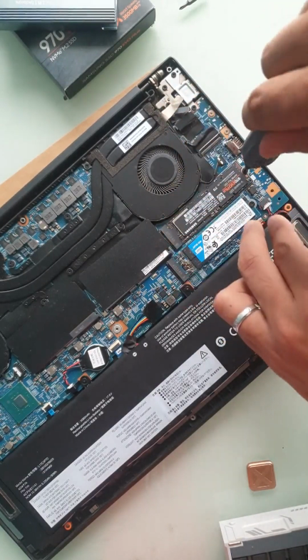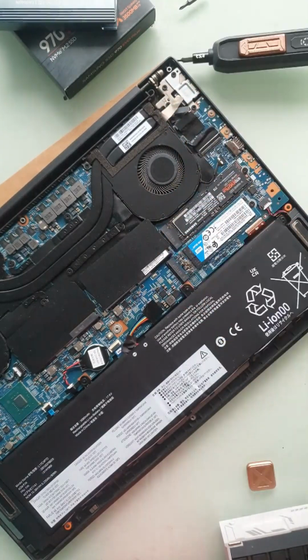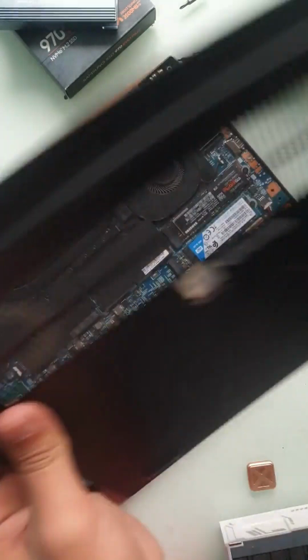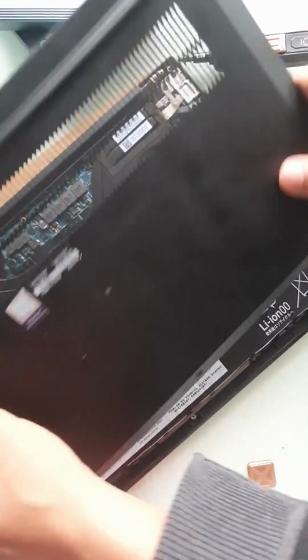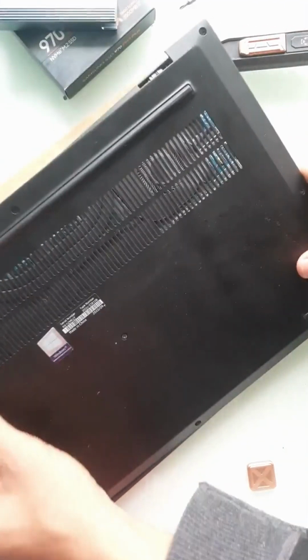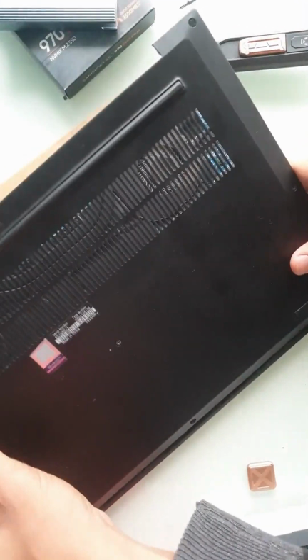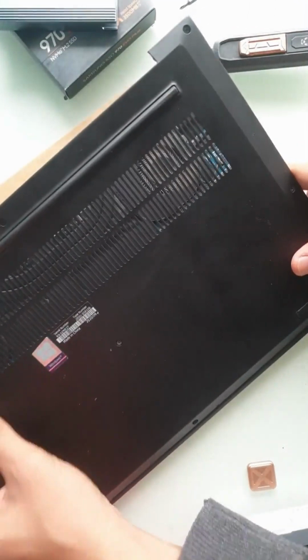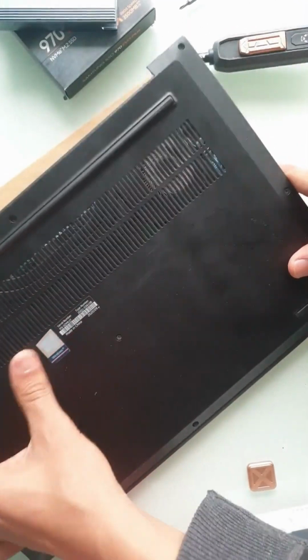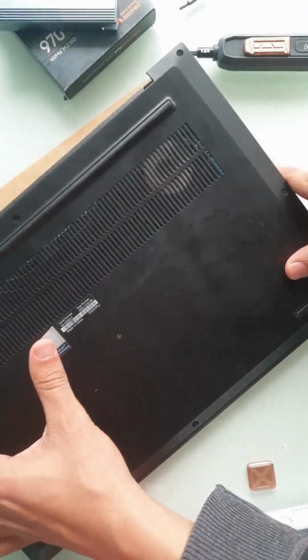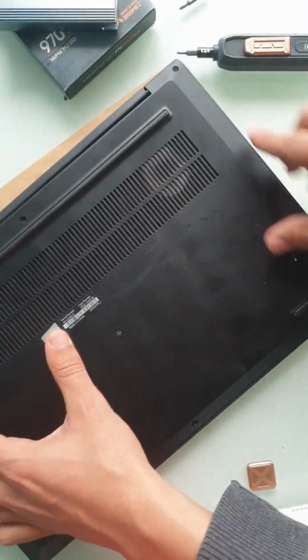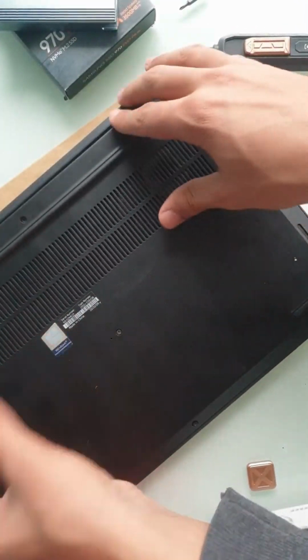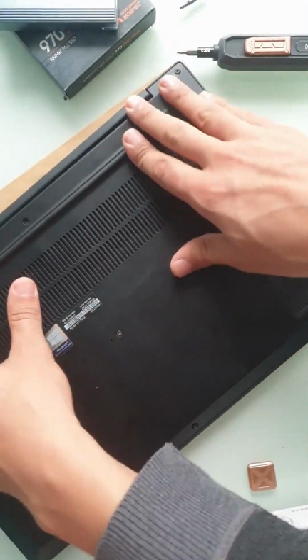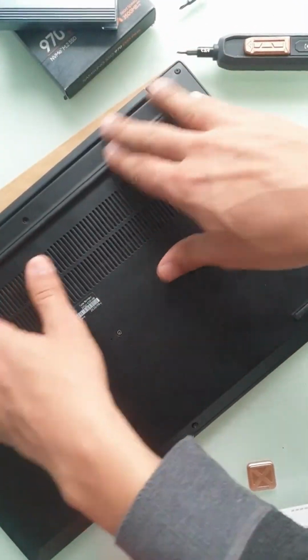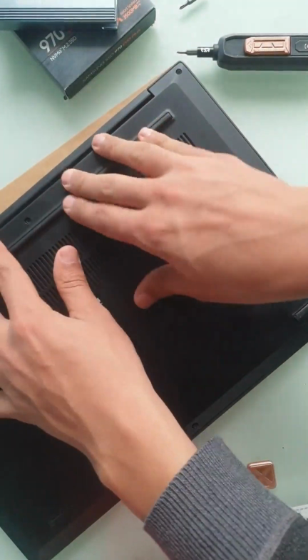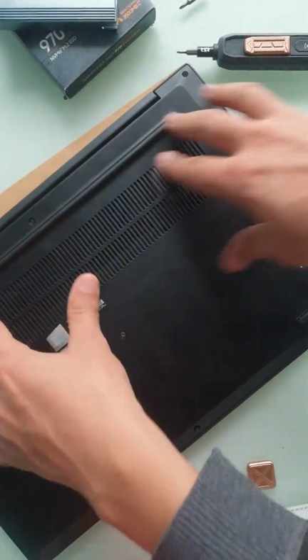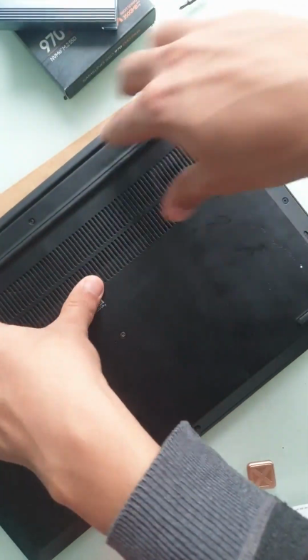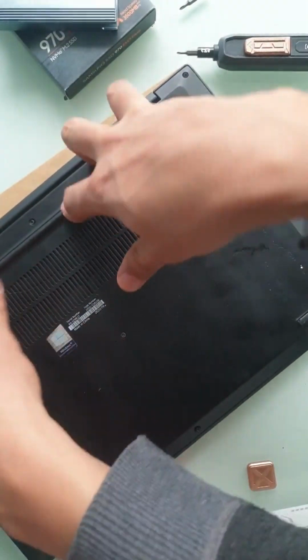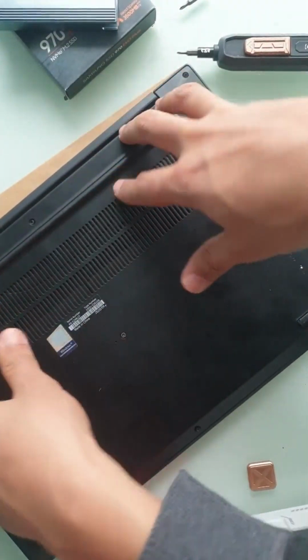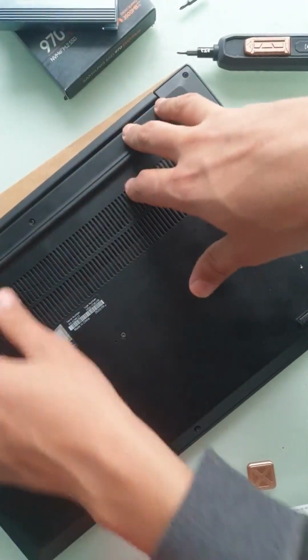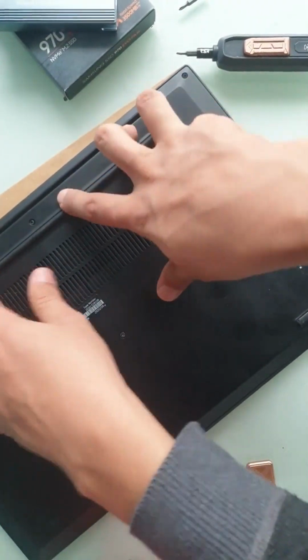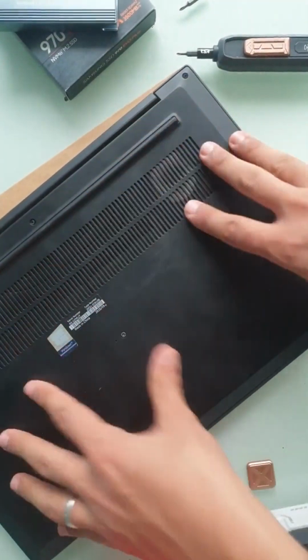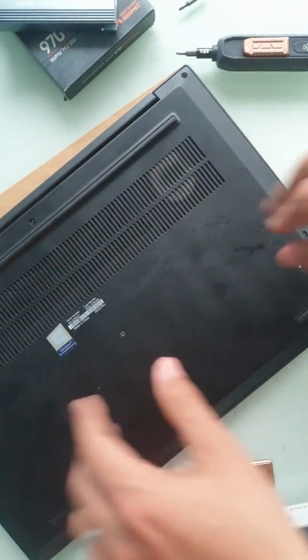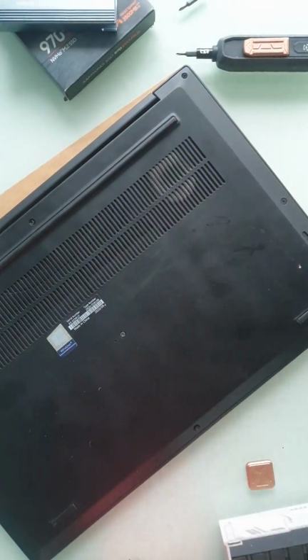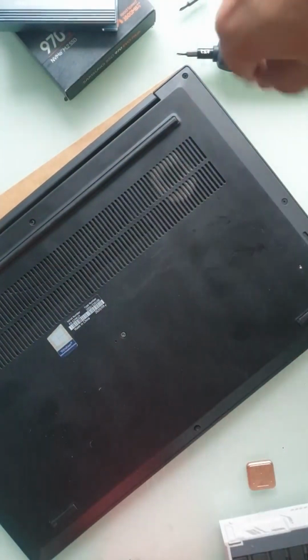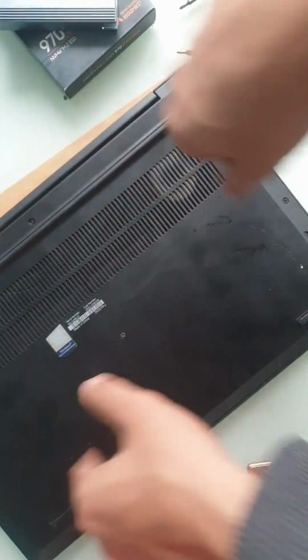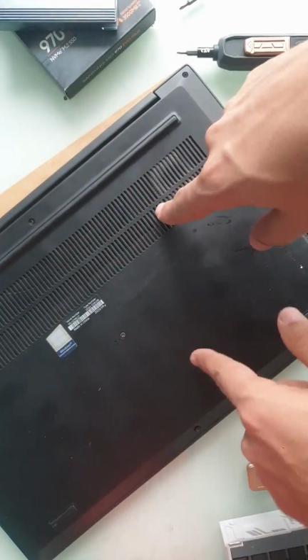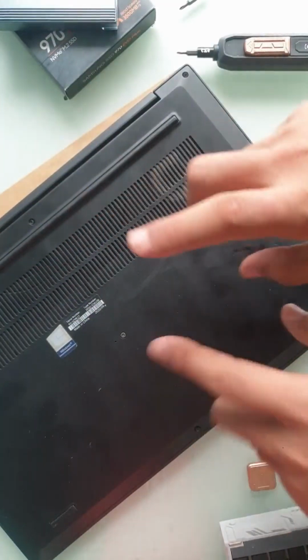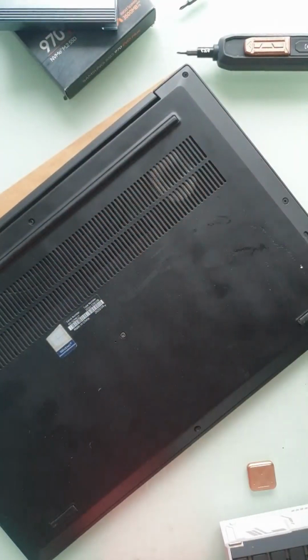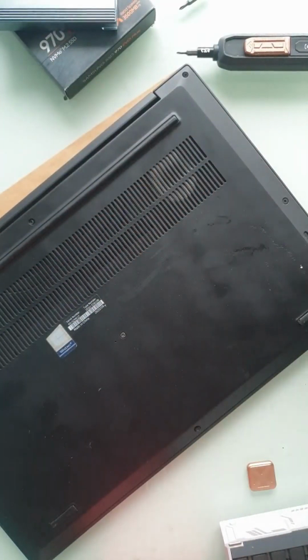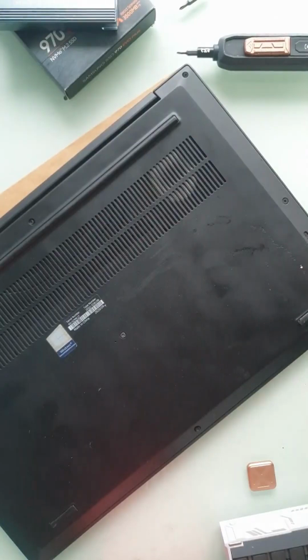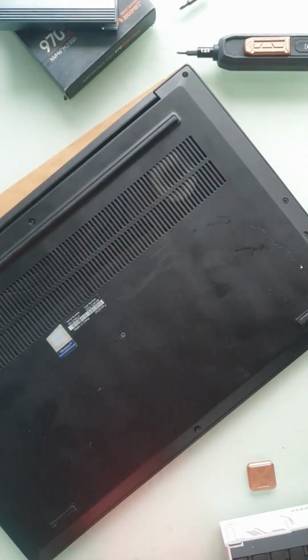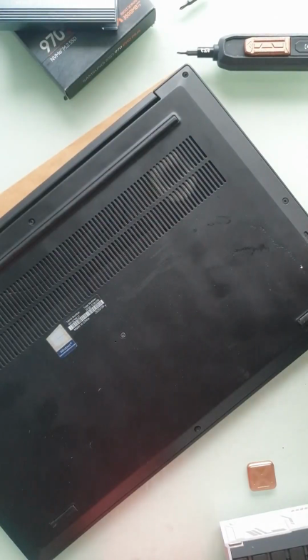The last thing is you put the cover back — the bottom cover plate back — and you snap it over here. Then you tighten all the screws. And that's pretty much it. Thank you for watching.